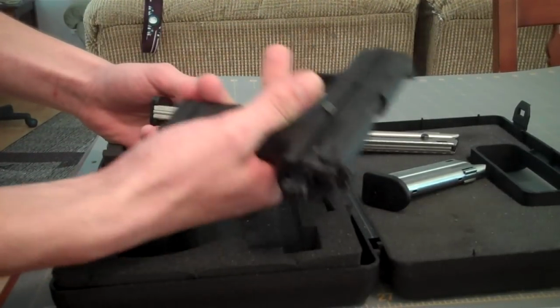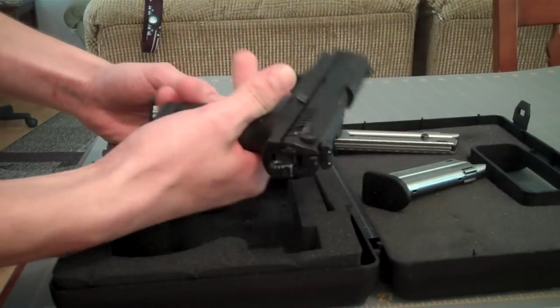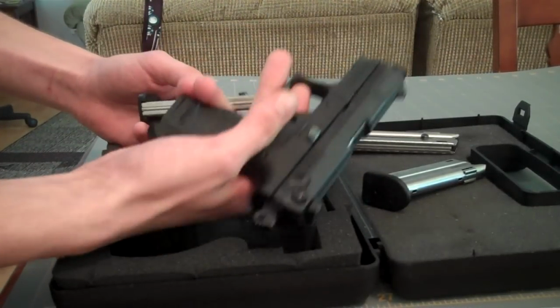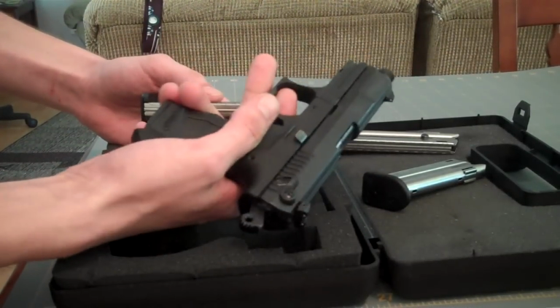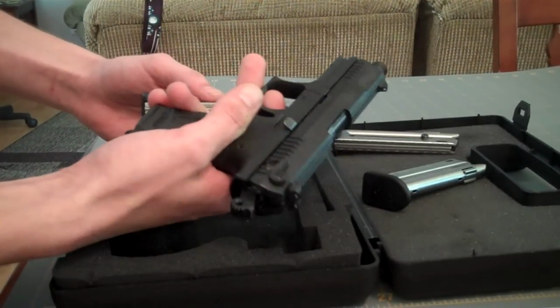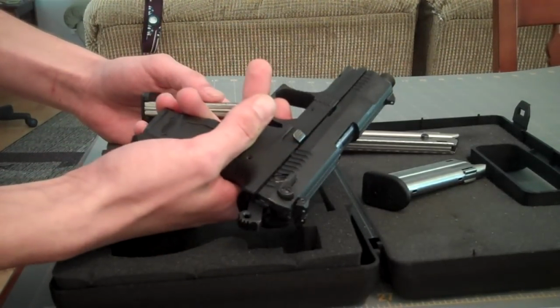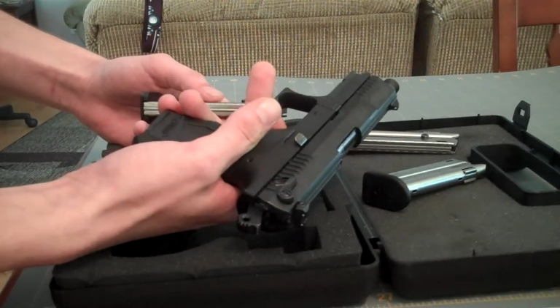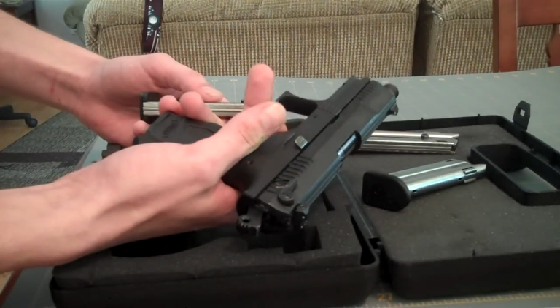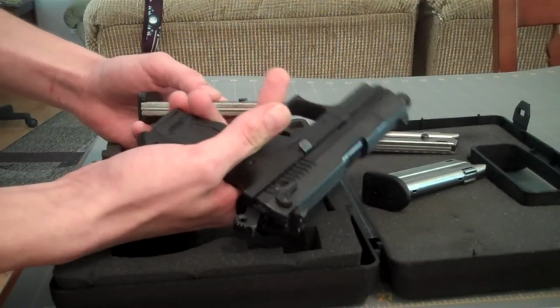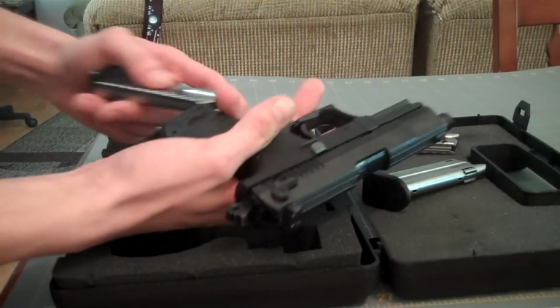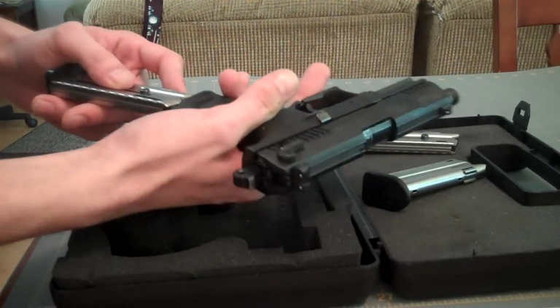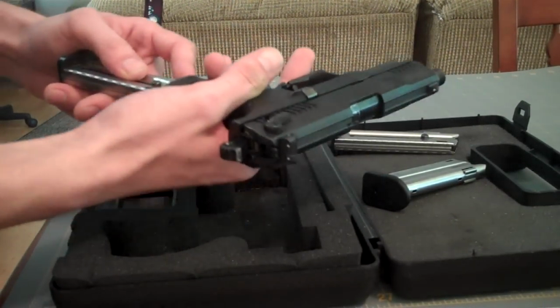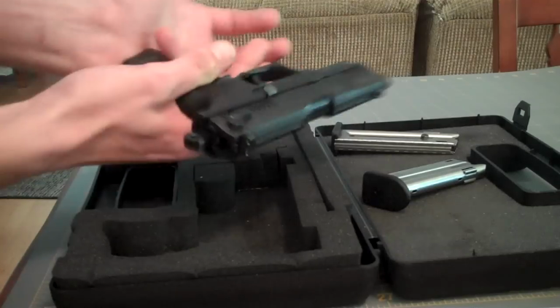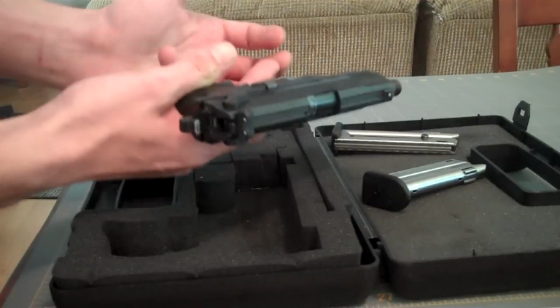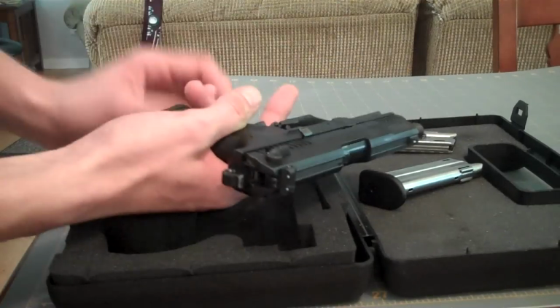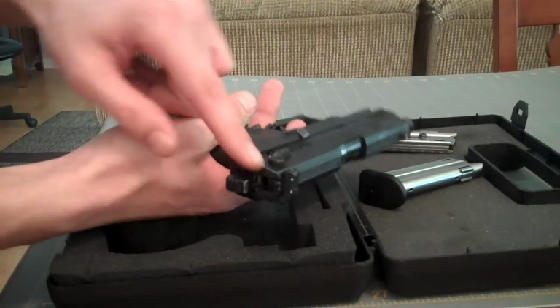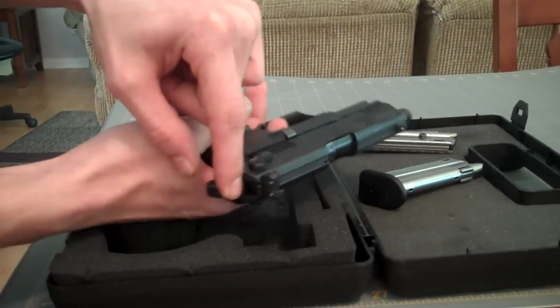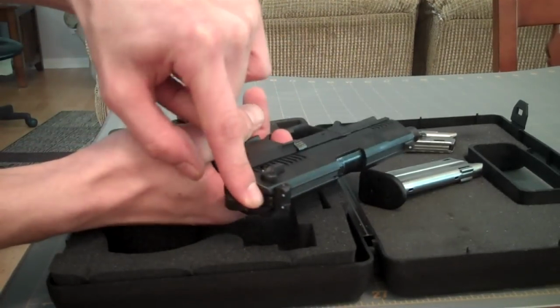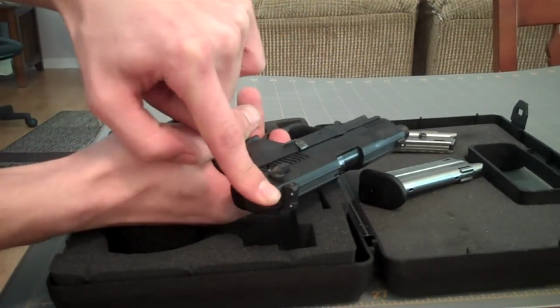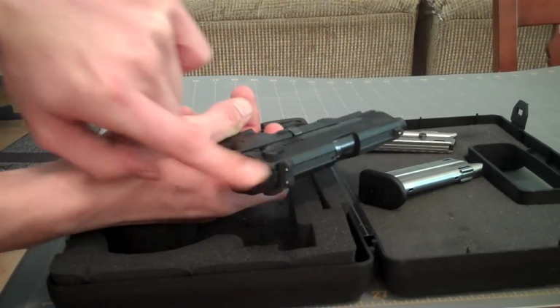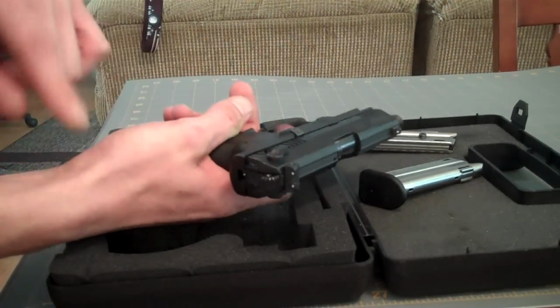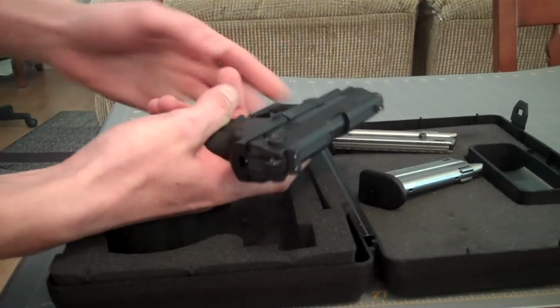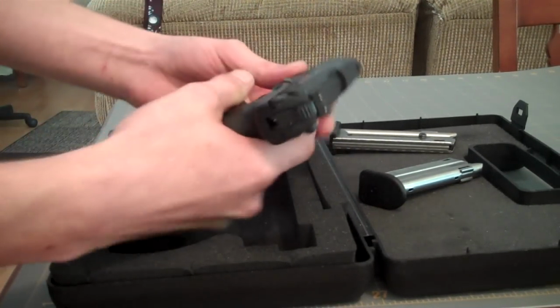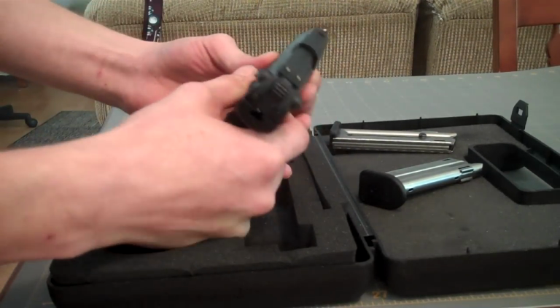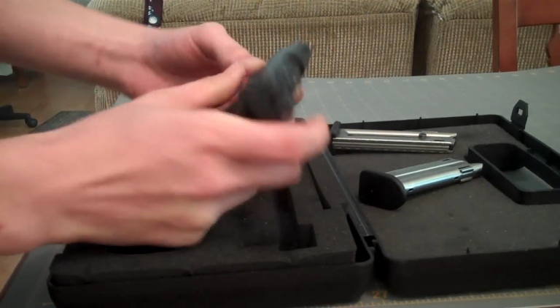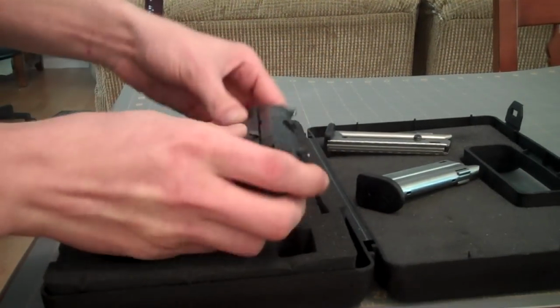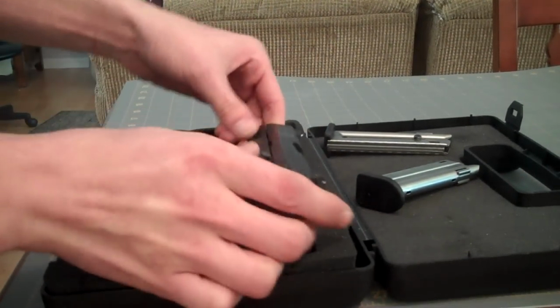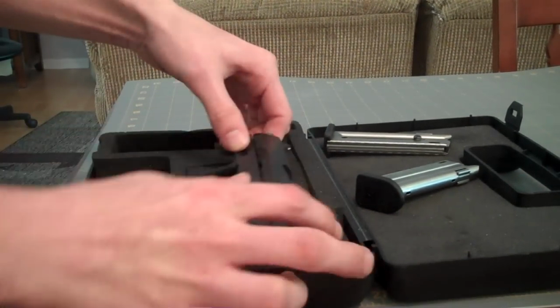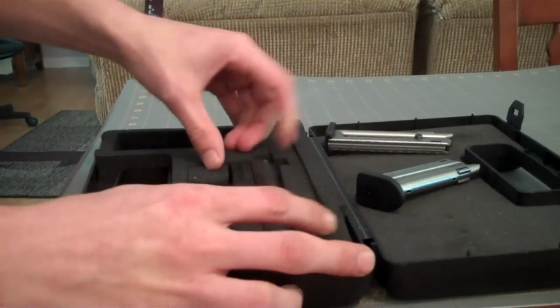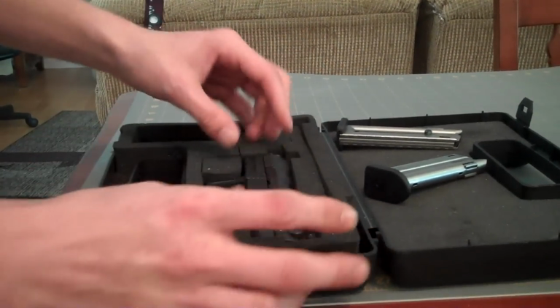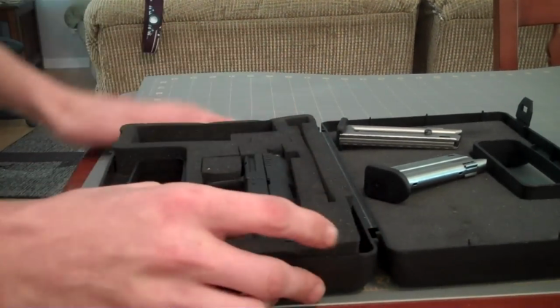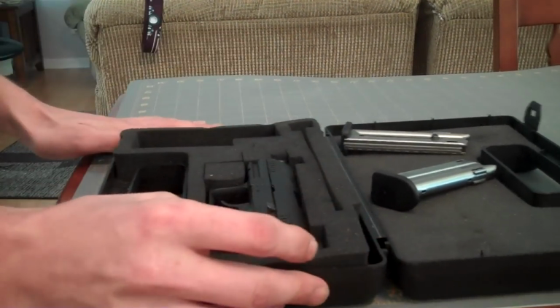The gun has been safety checked. Nothing happens. I'm going to say it's bad to dry fire these guns, so I try my best not to.